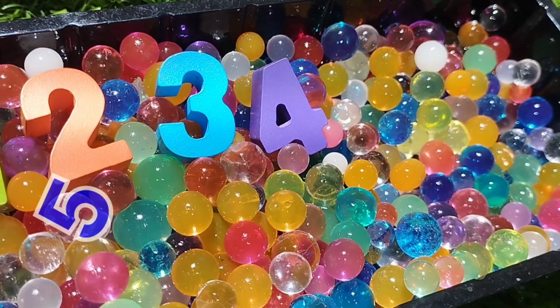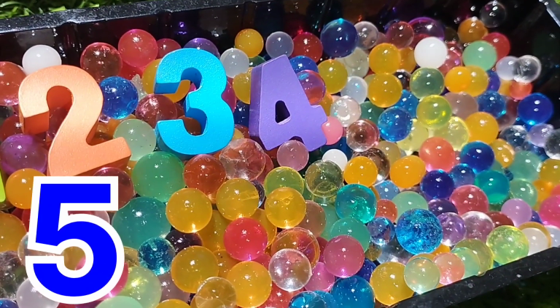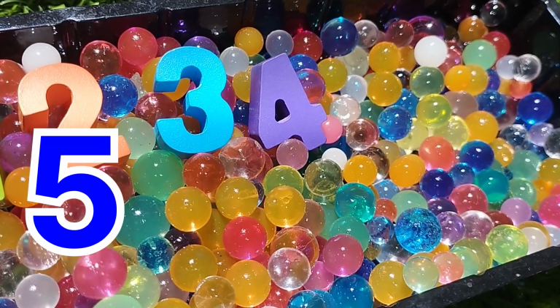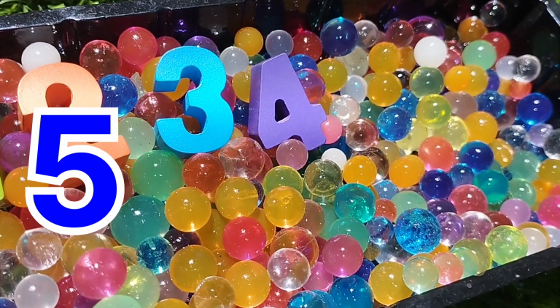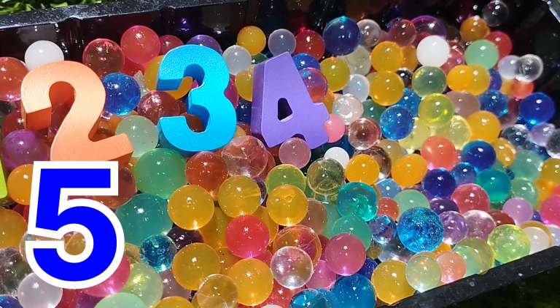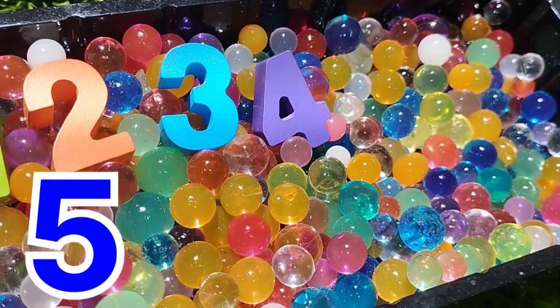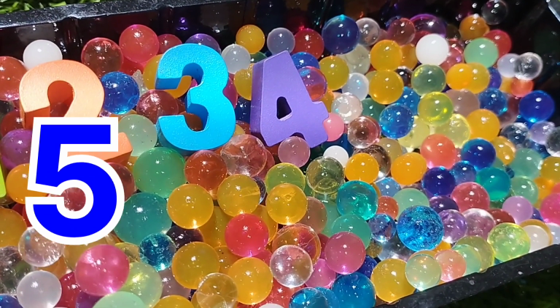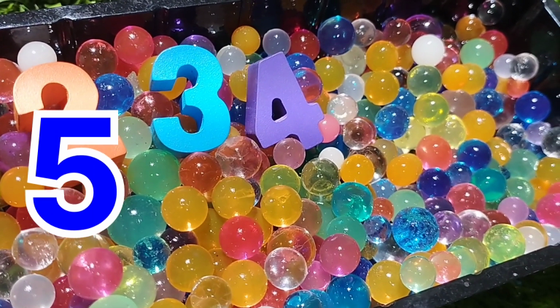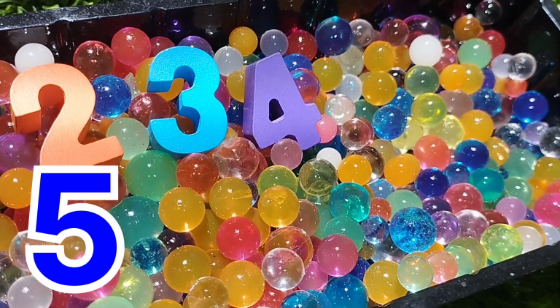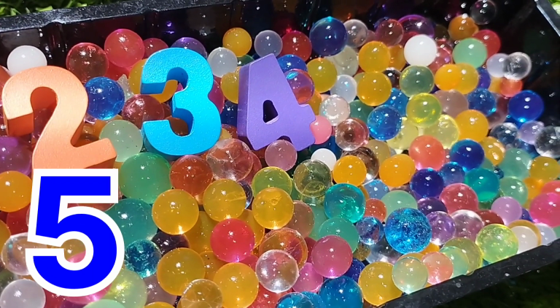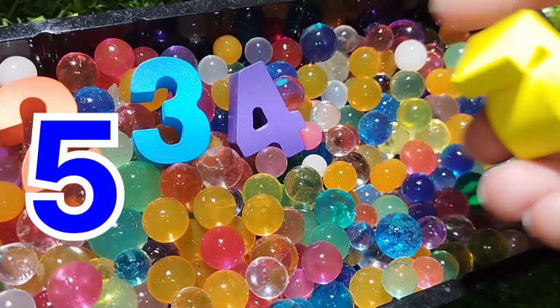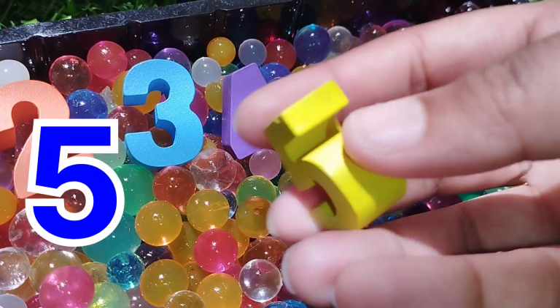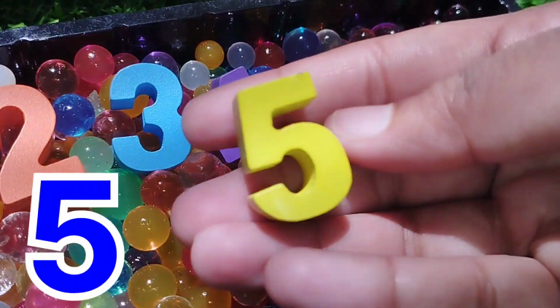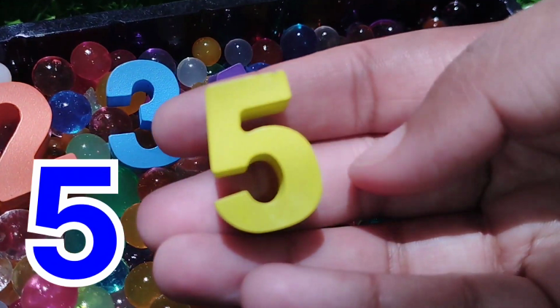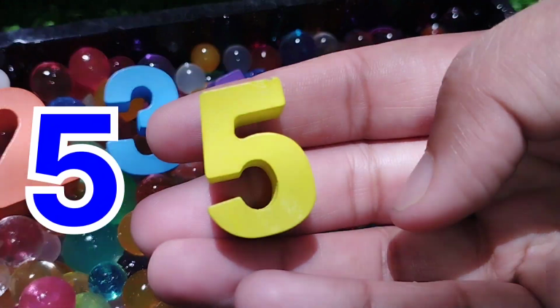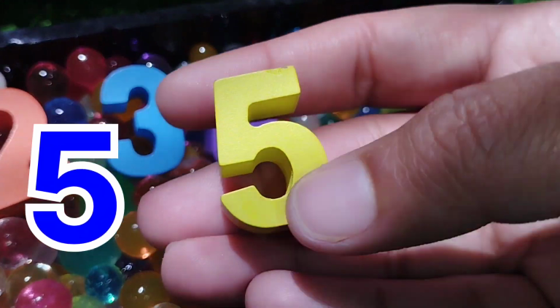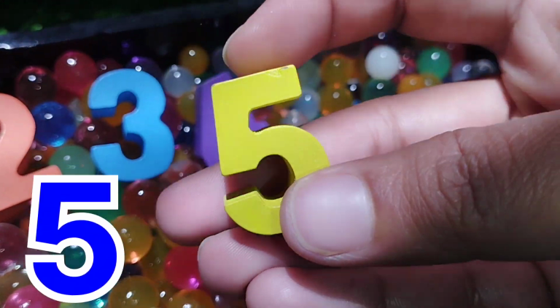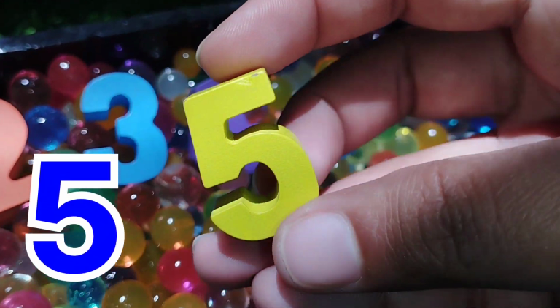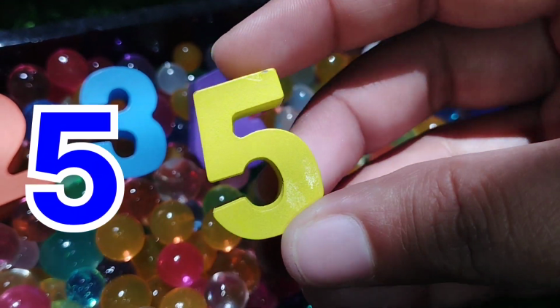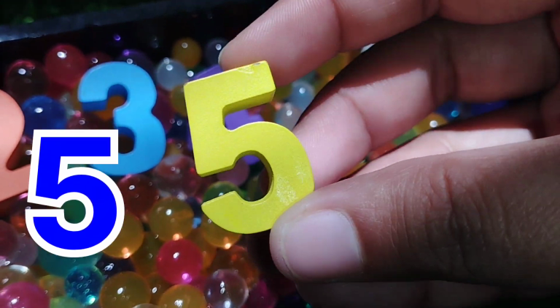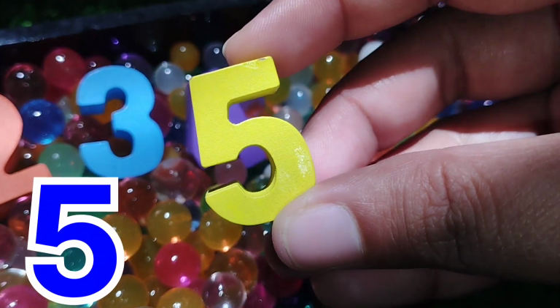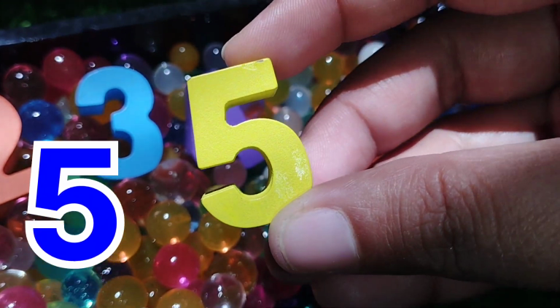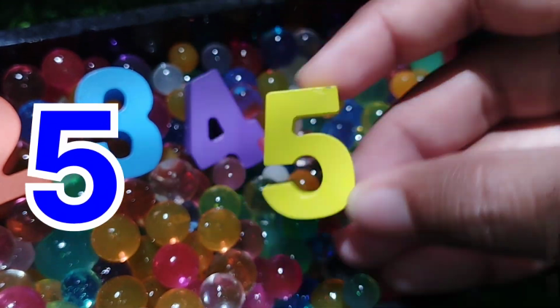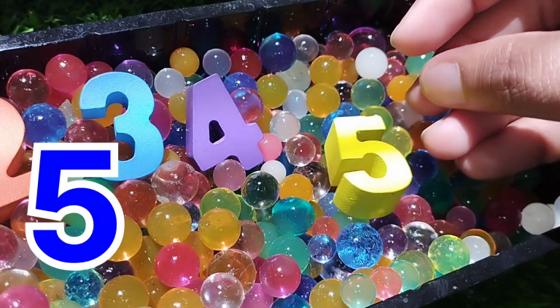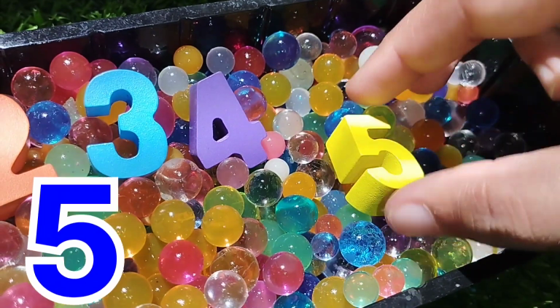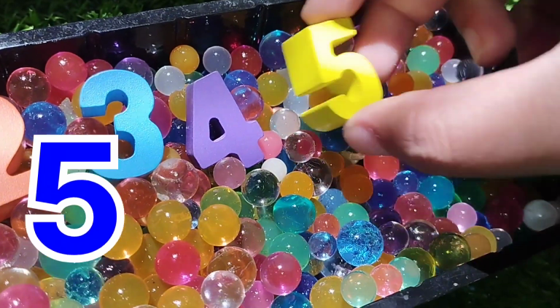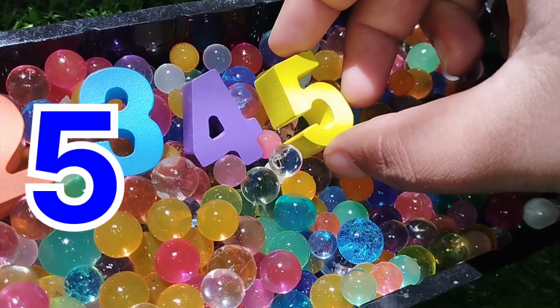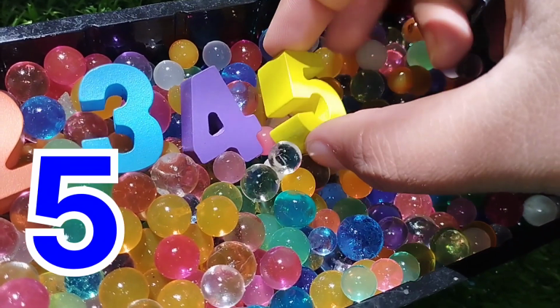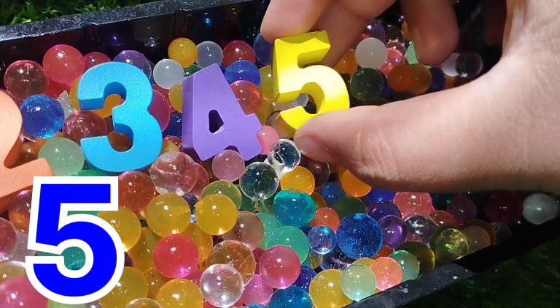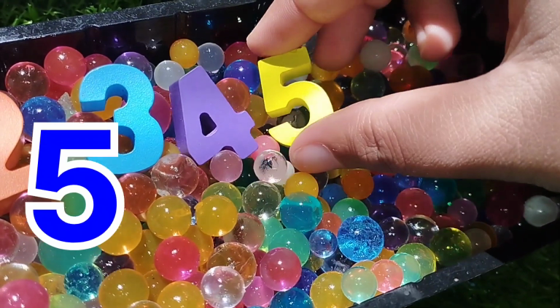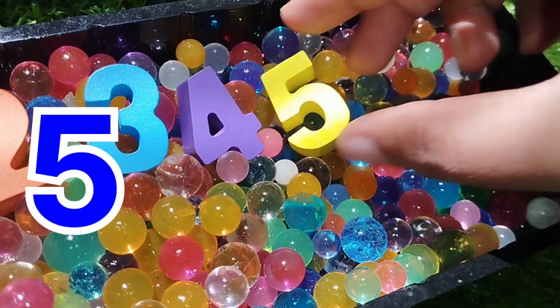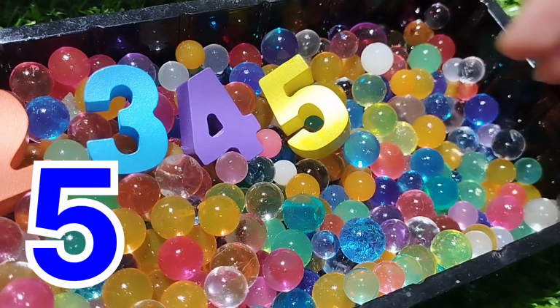The next number is number five. This is number five. Number five.